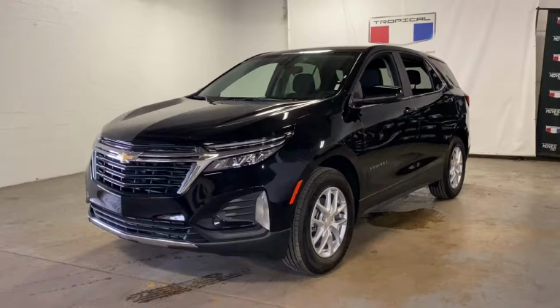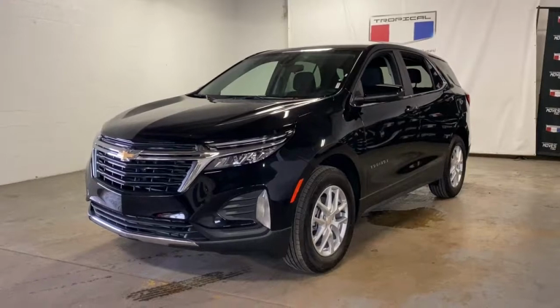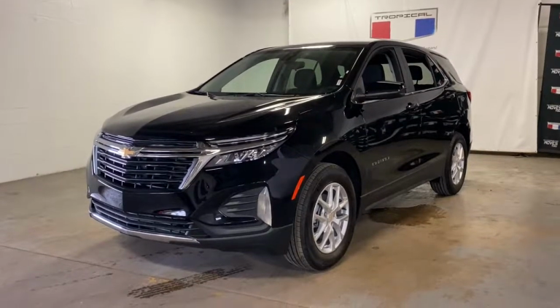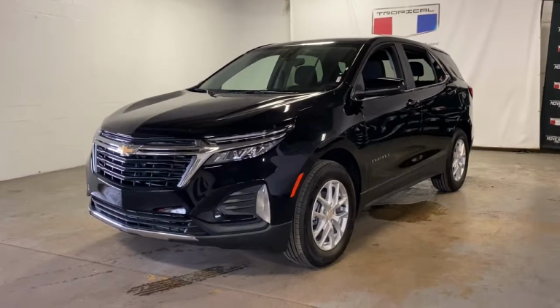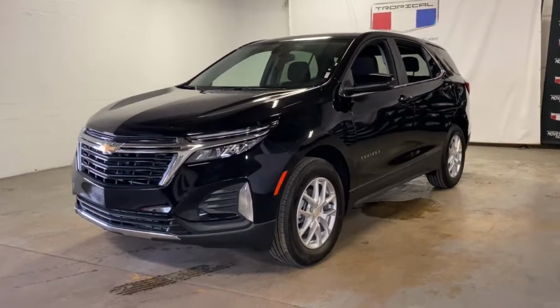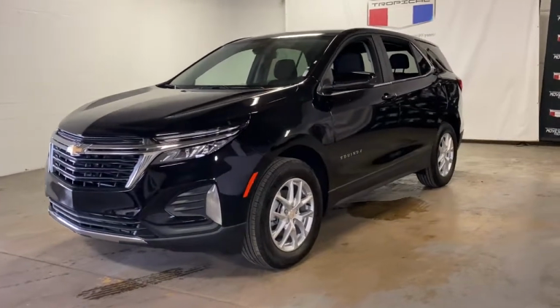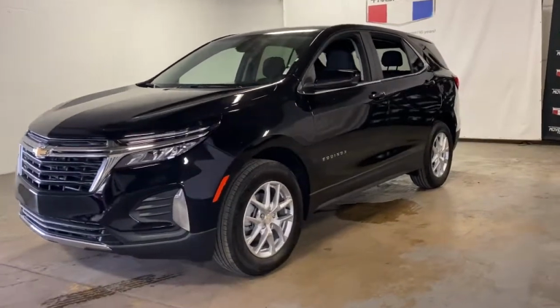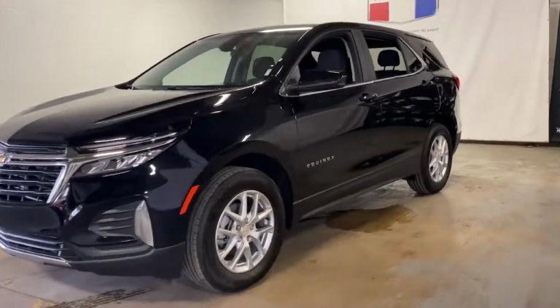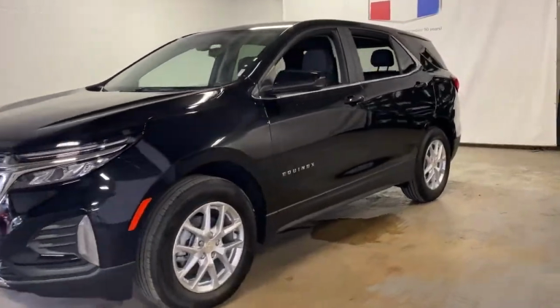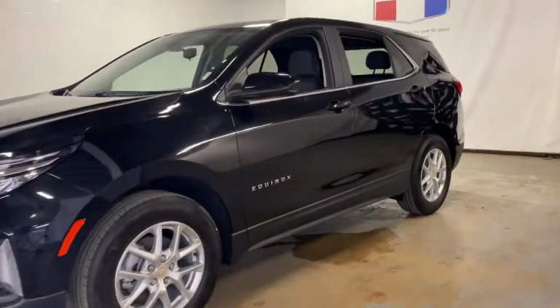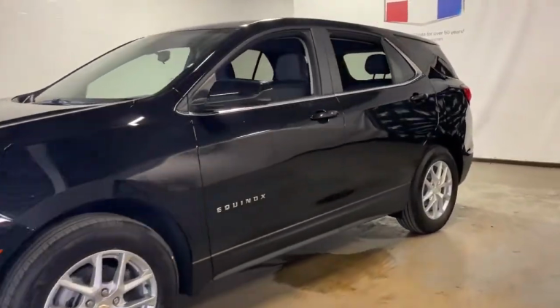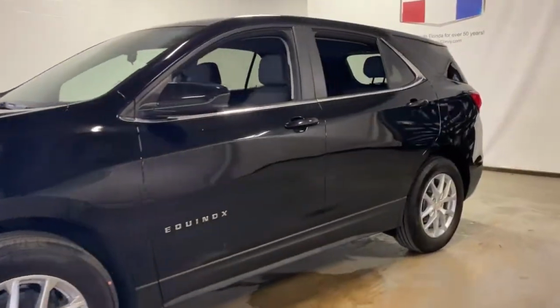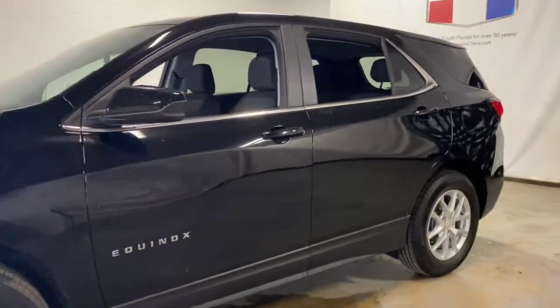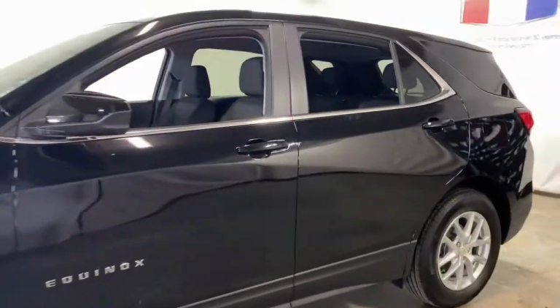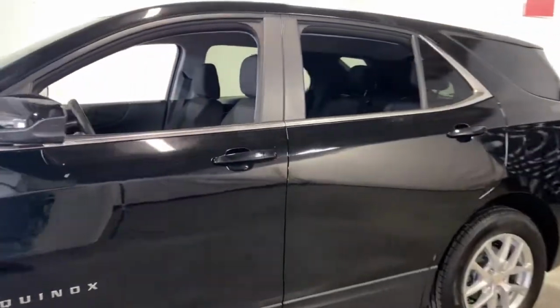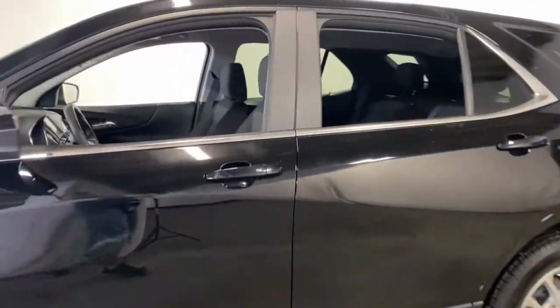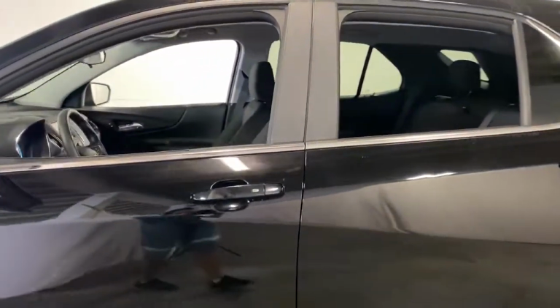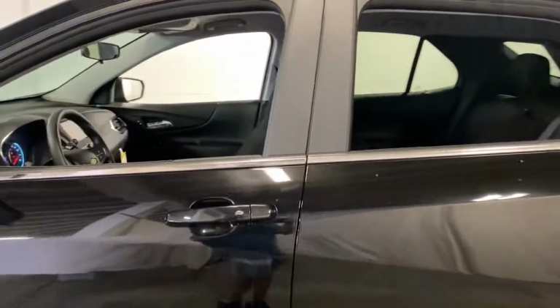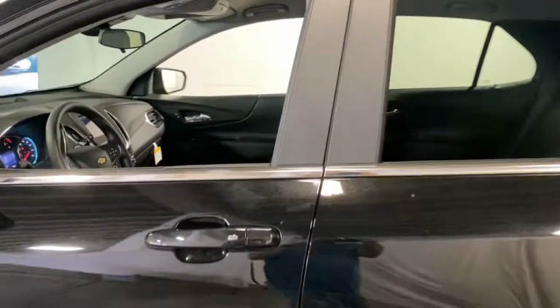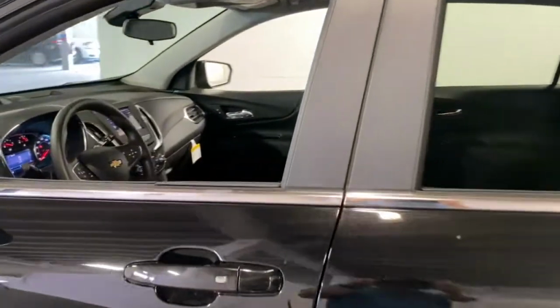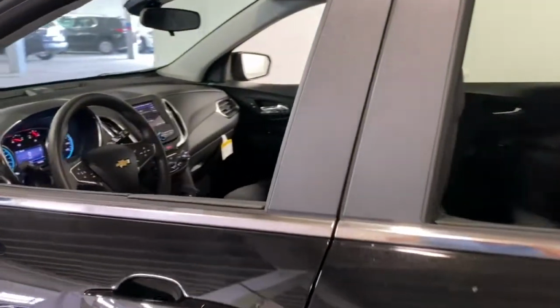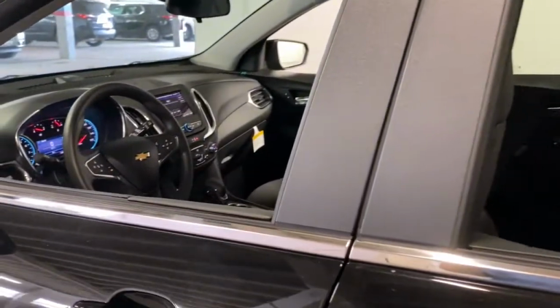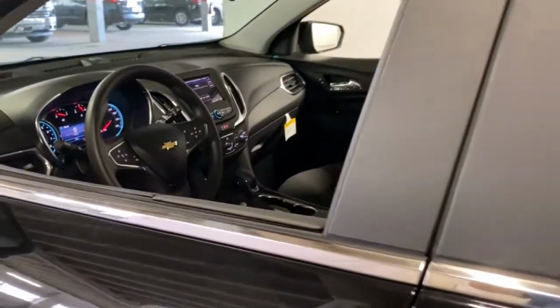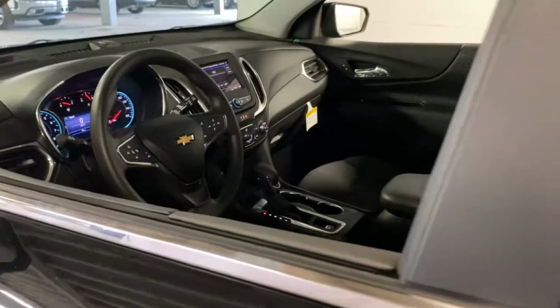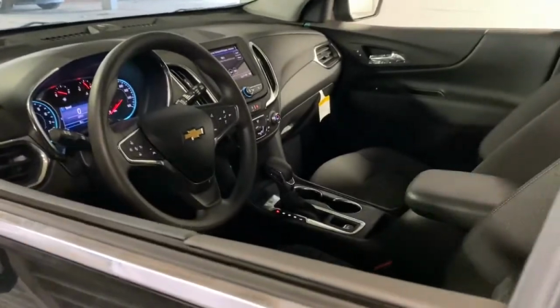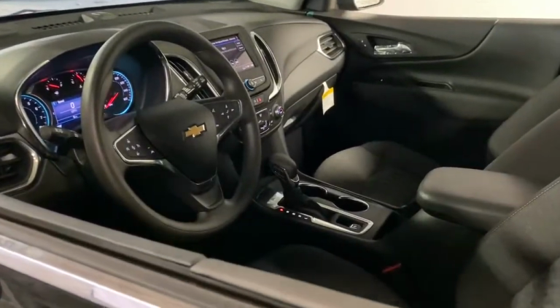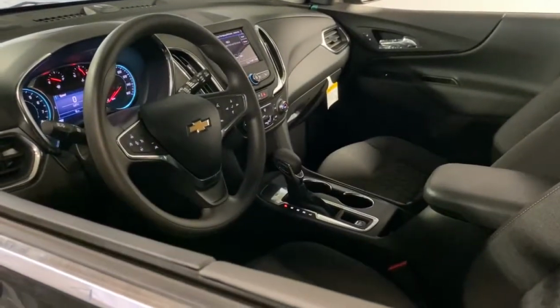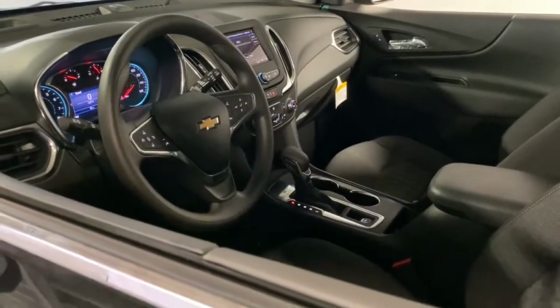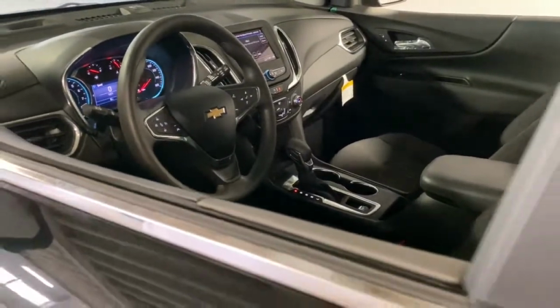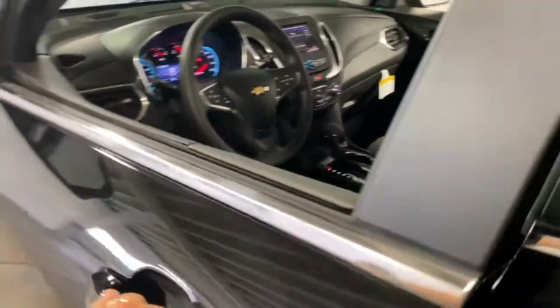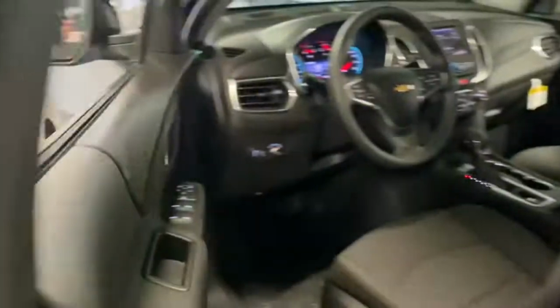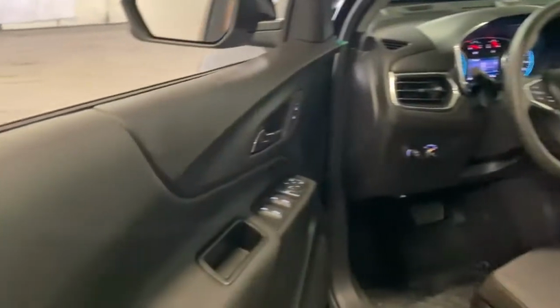Get into the 2022 Chevrolet Equinox. The Equinox delivers advanced safety features, family-friendly passenger comfort, technology that keeps you connected and entertained, ample cargo space, and sculpted styling.